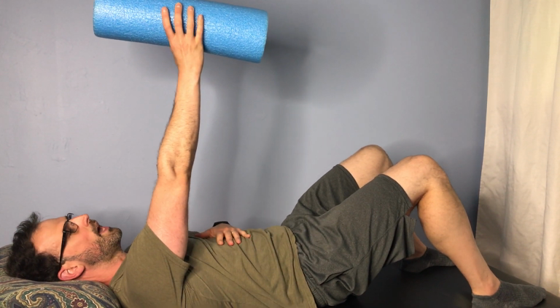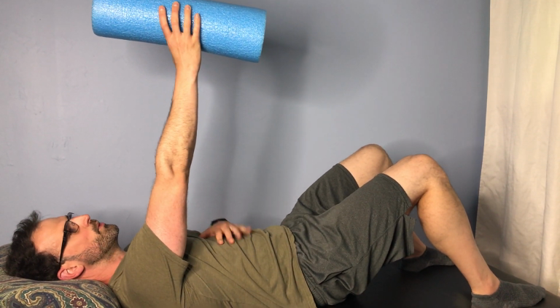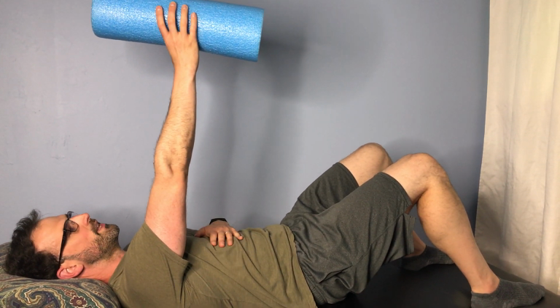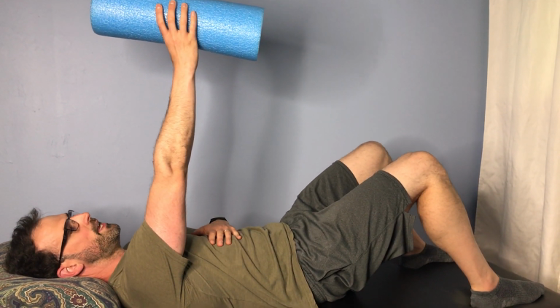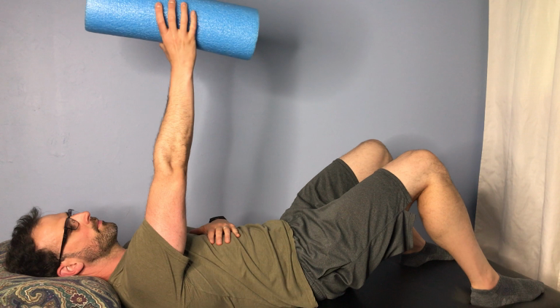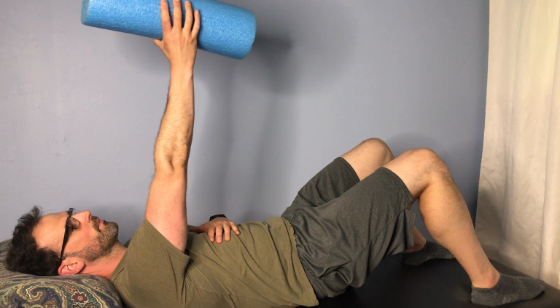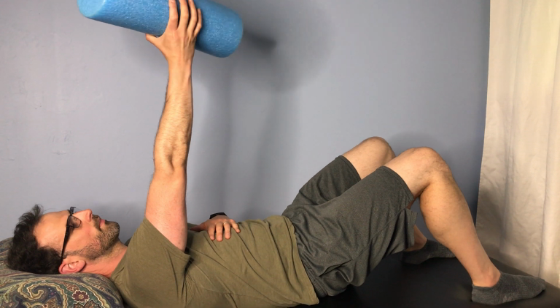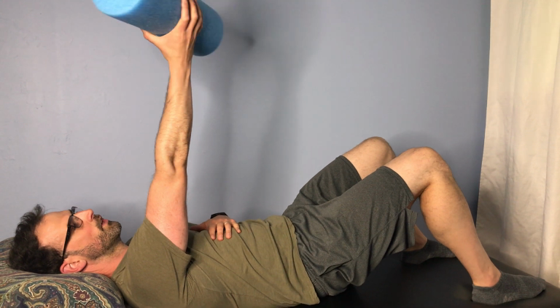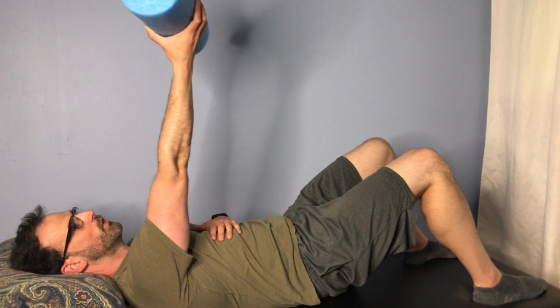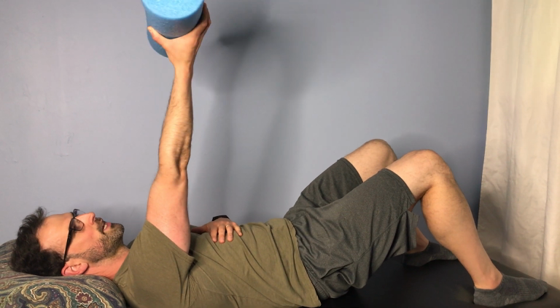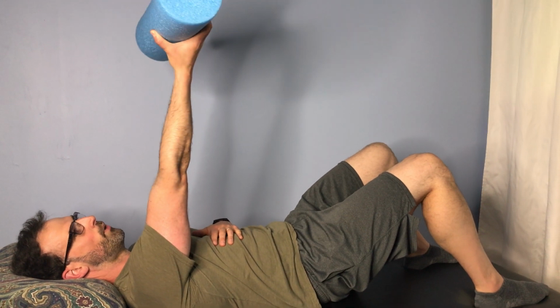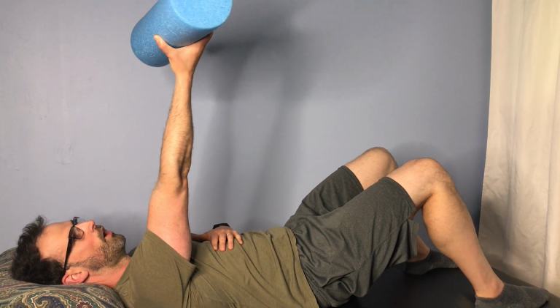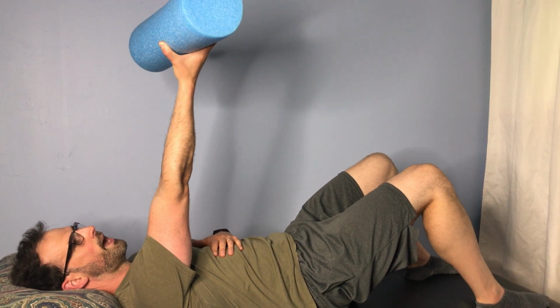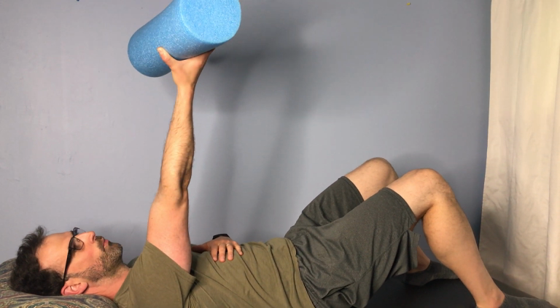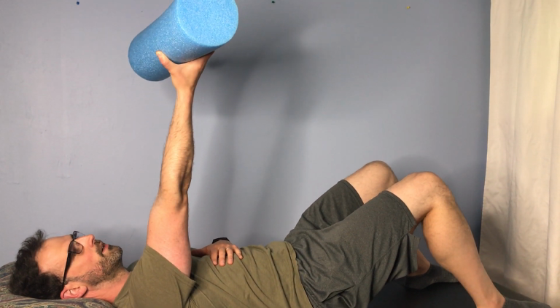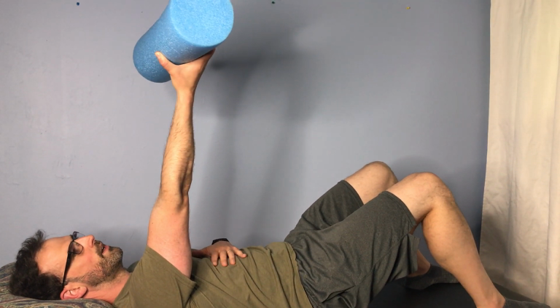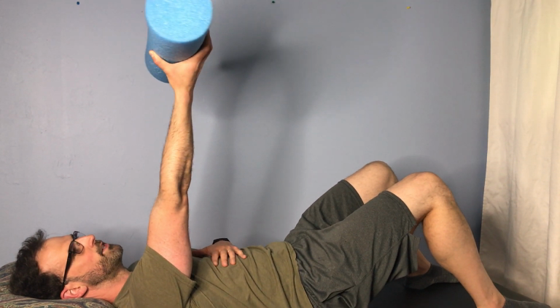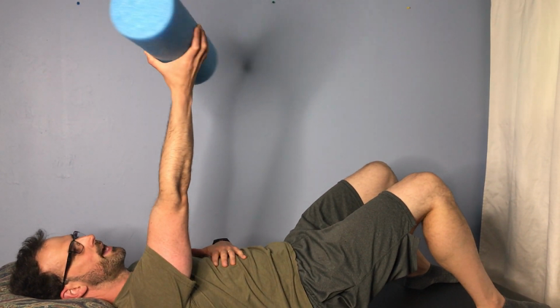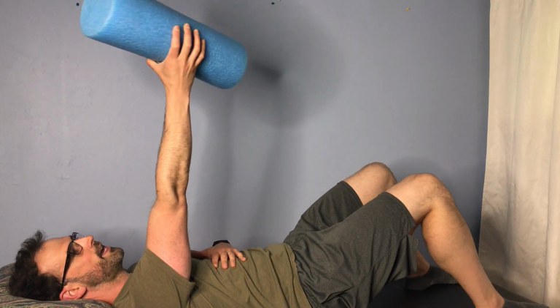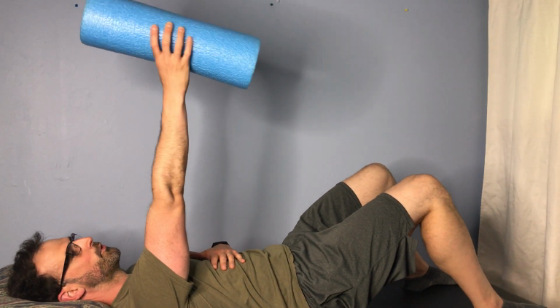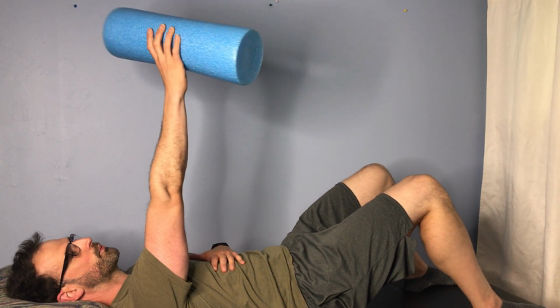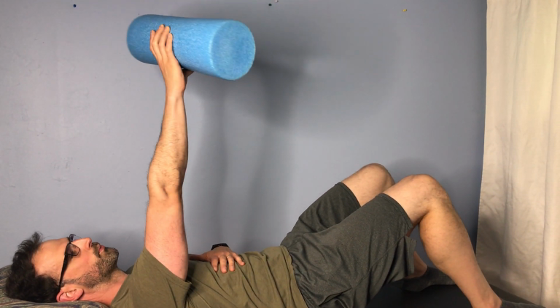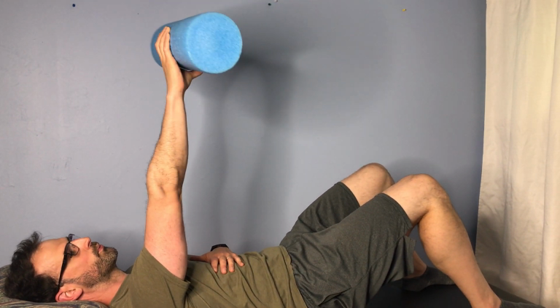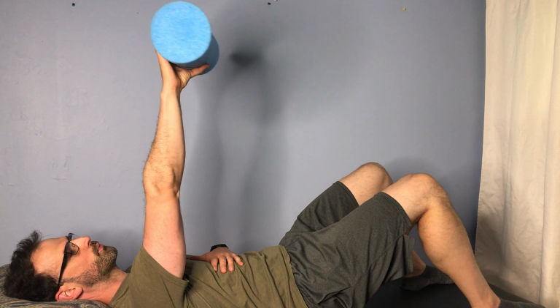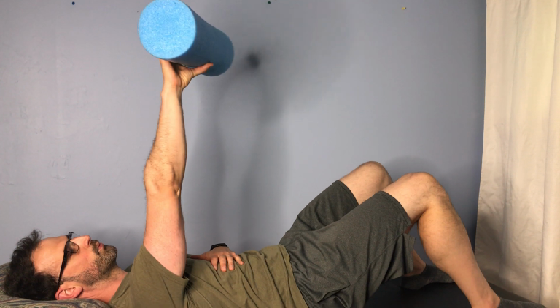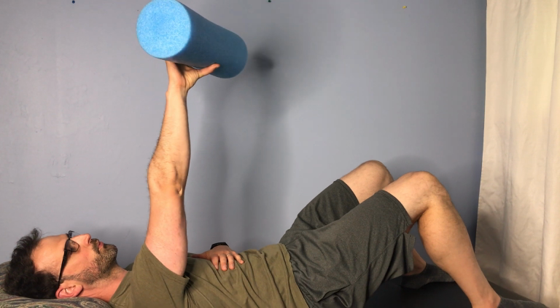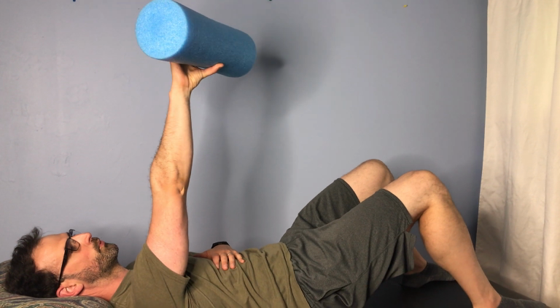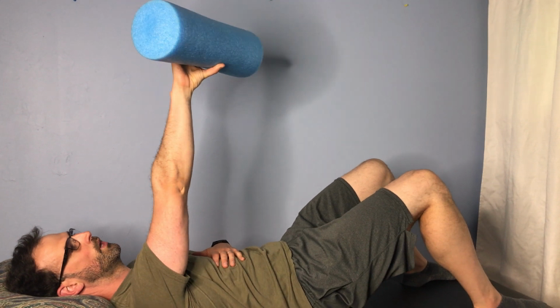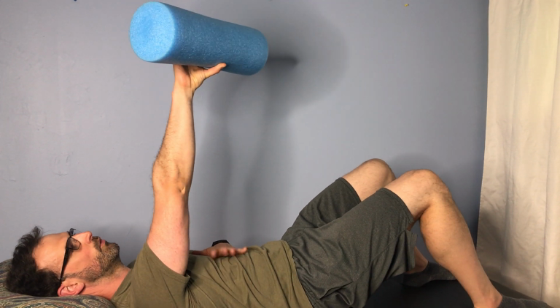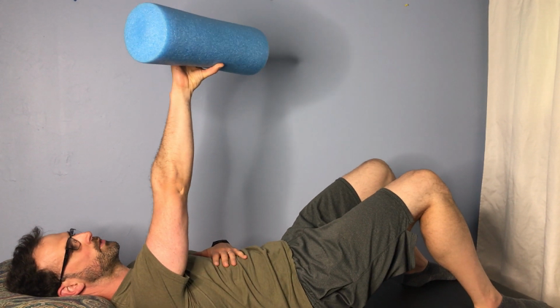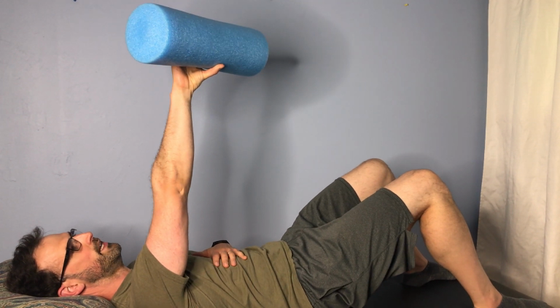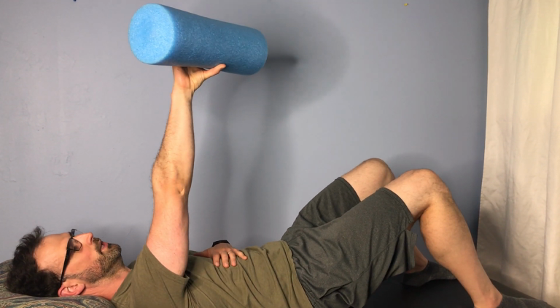As you breathe in, you're going to rotate your palm outward. And as you exhale, you rotate inward.